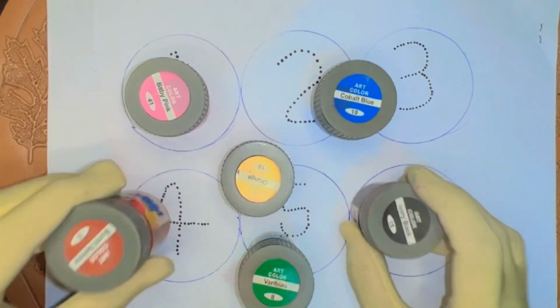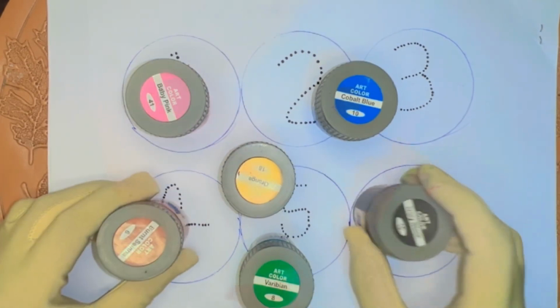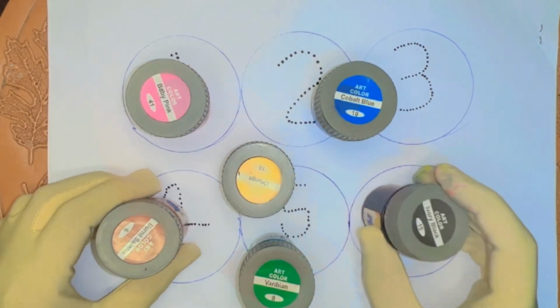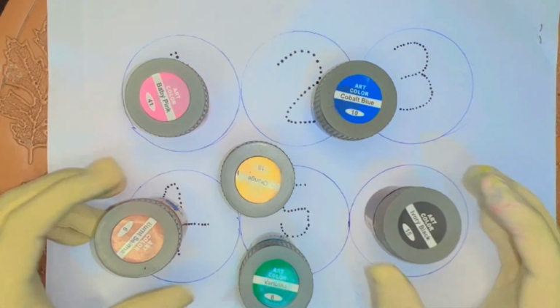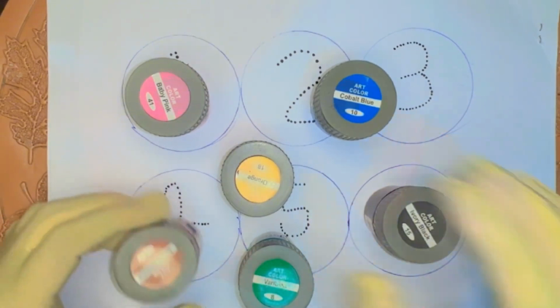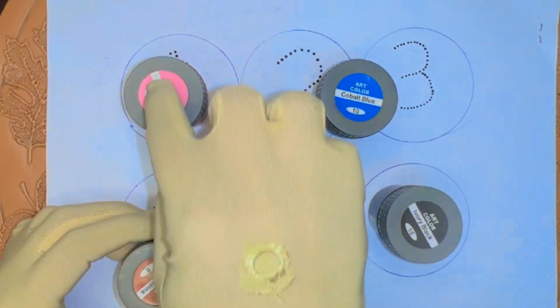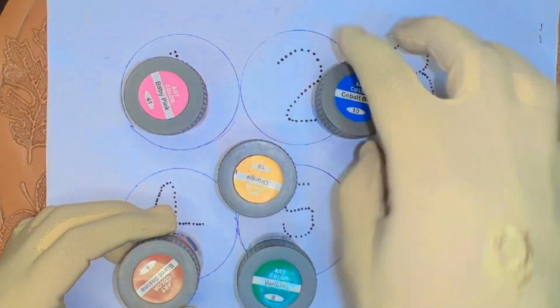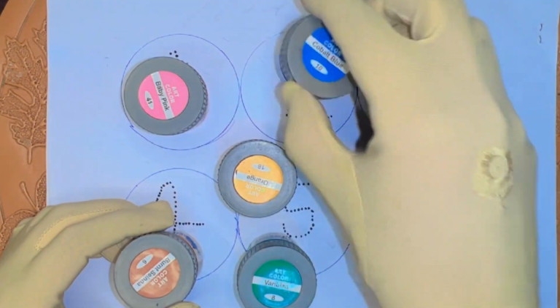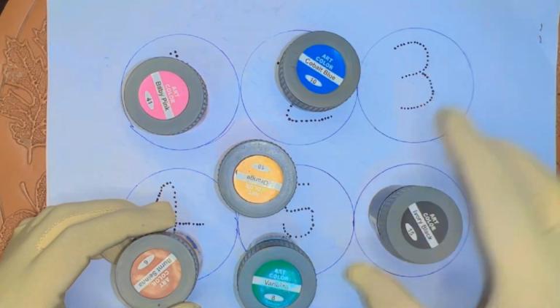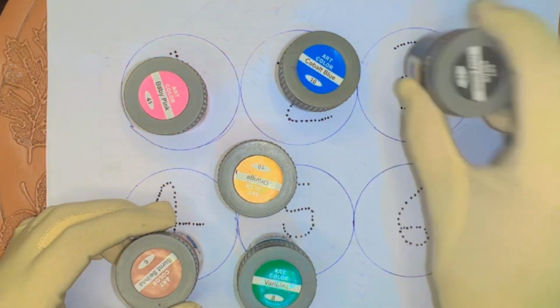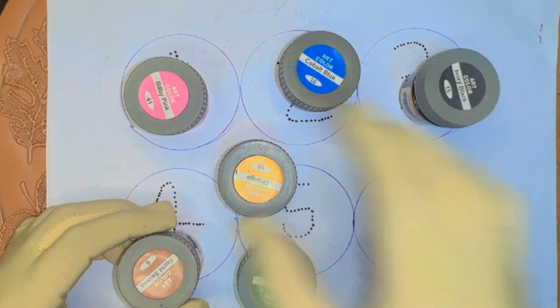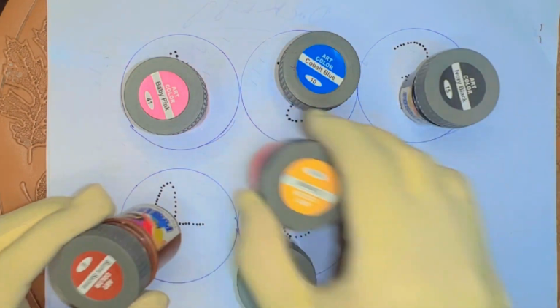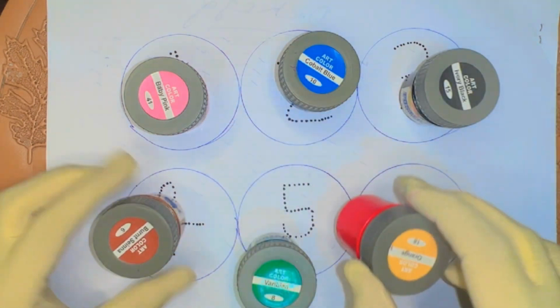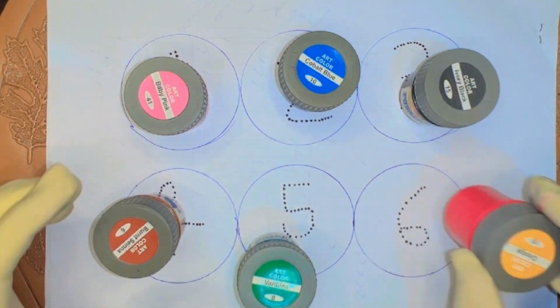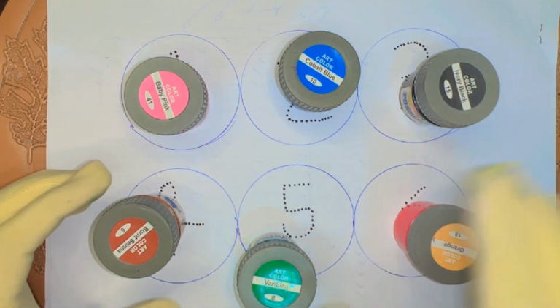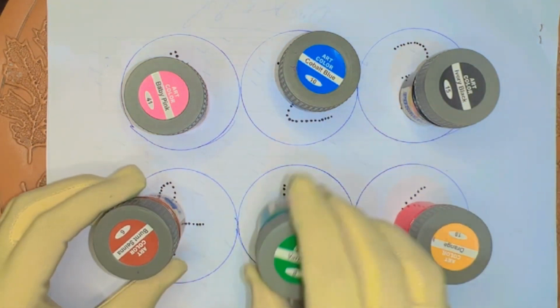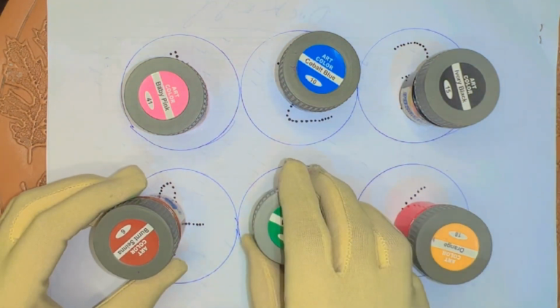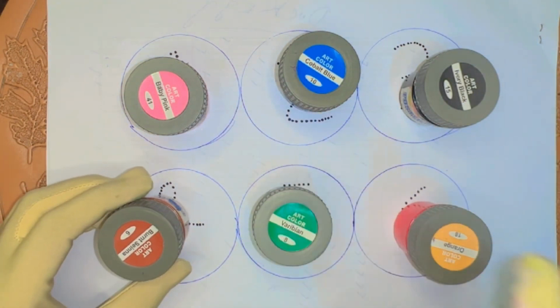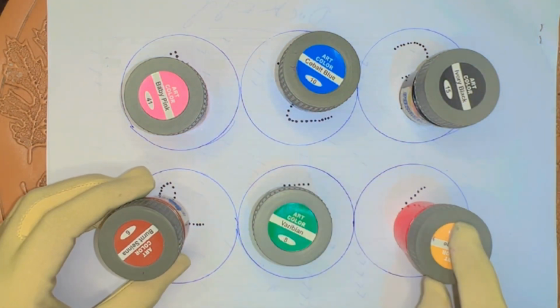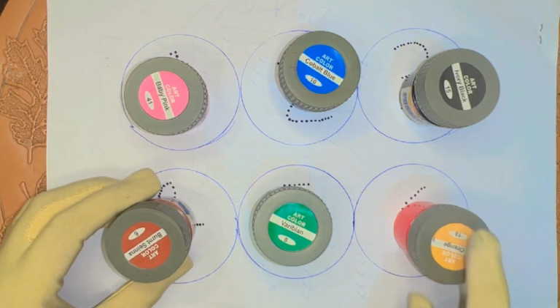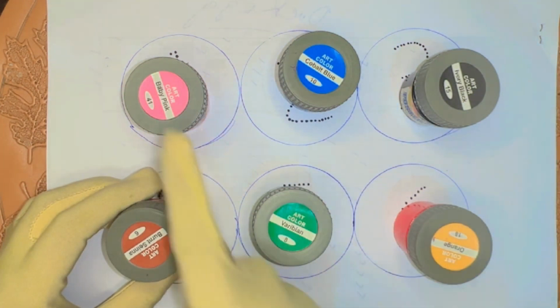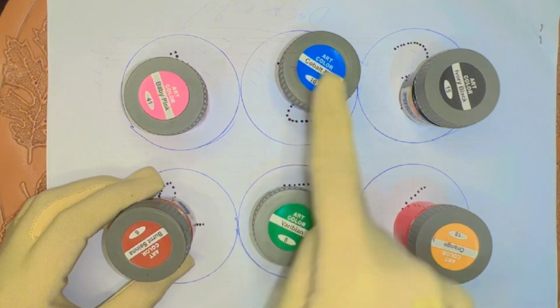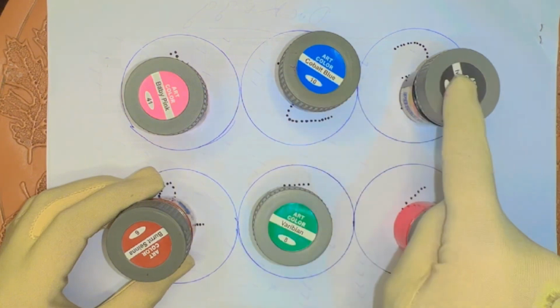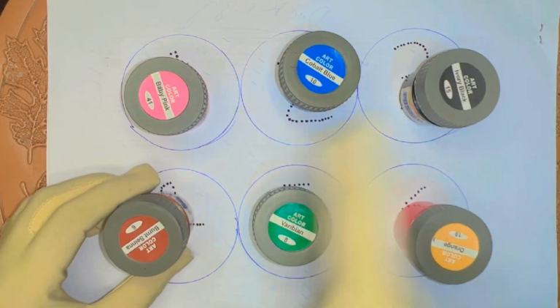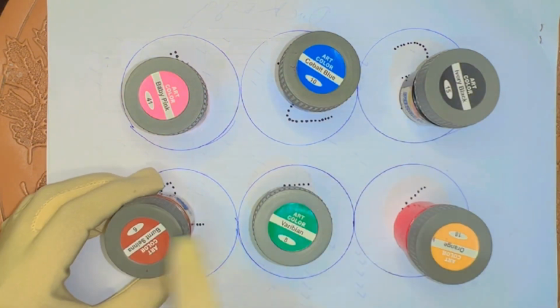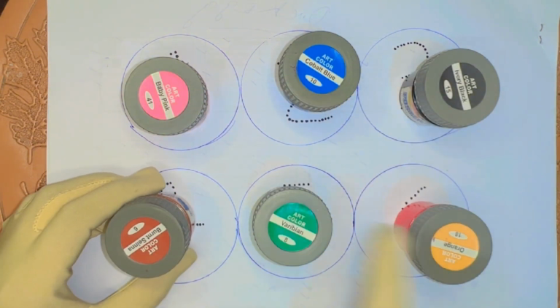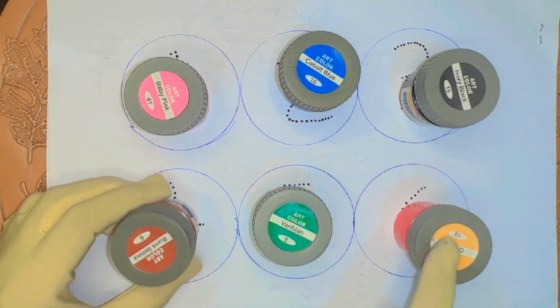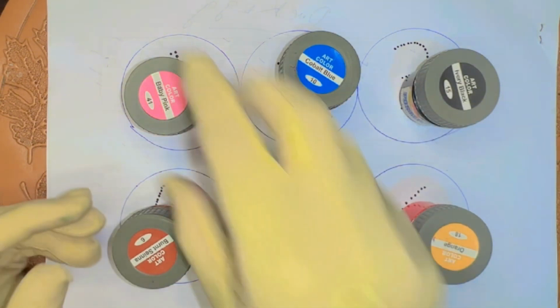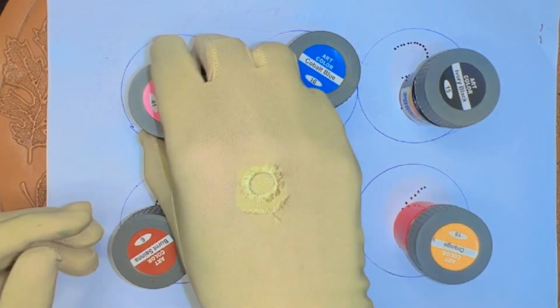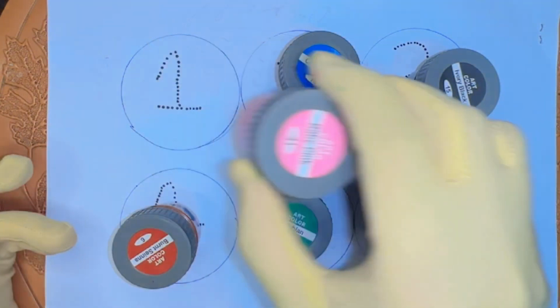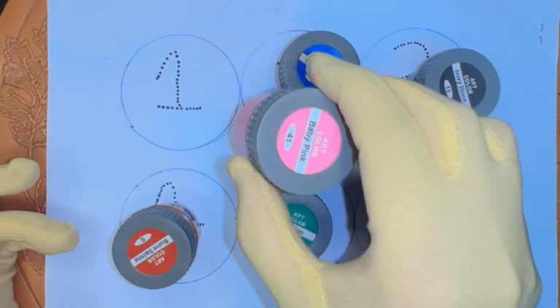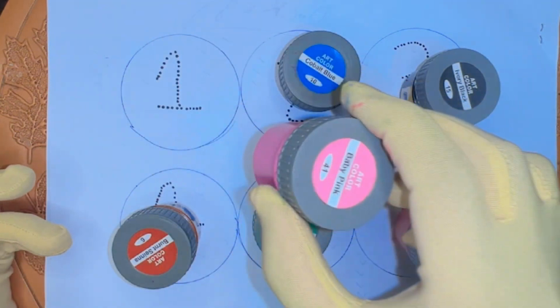We are counting 1, 2, 3, 4, 5, 6. 1, 2, 3, 4, 5, 6. Let's start the video.